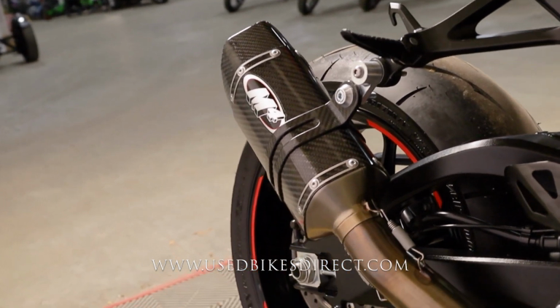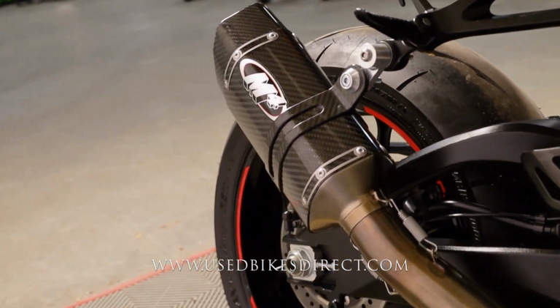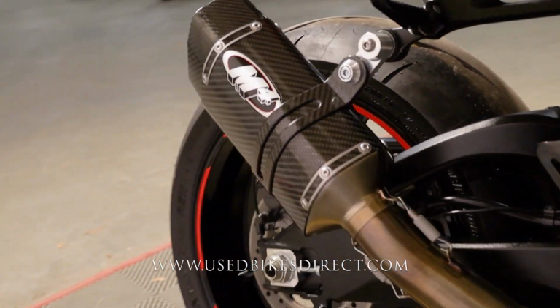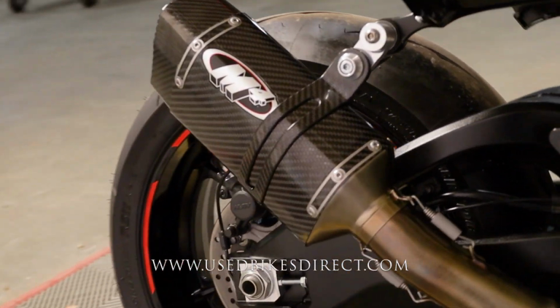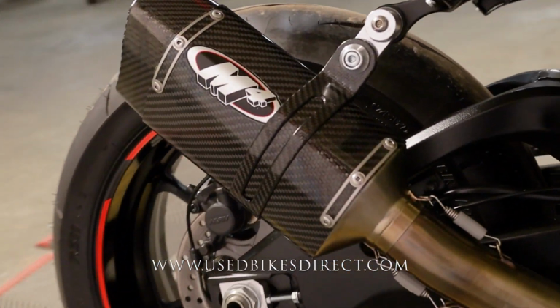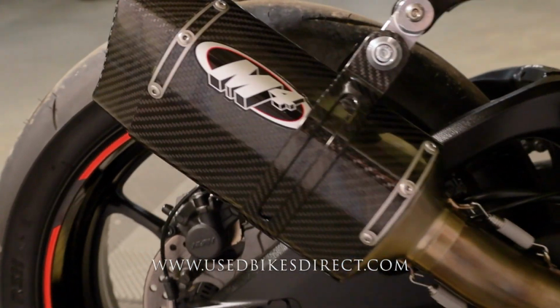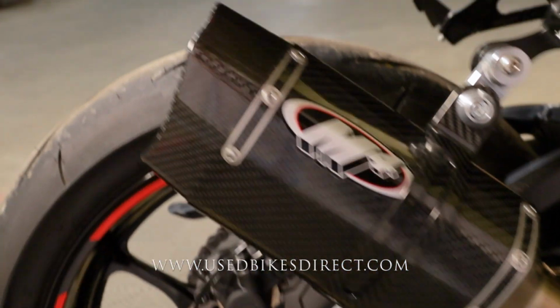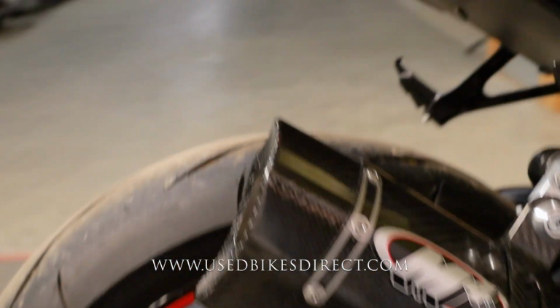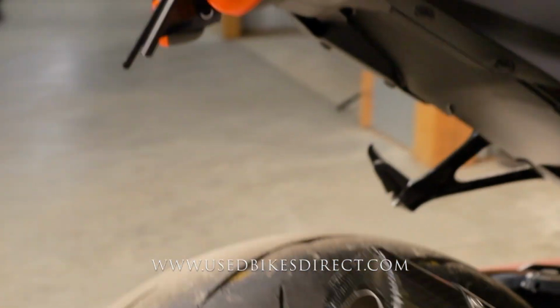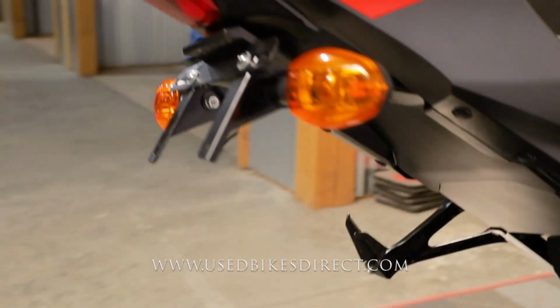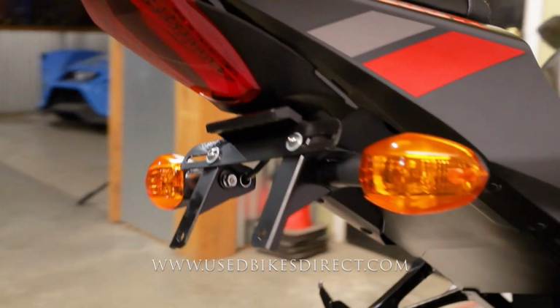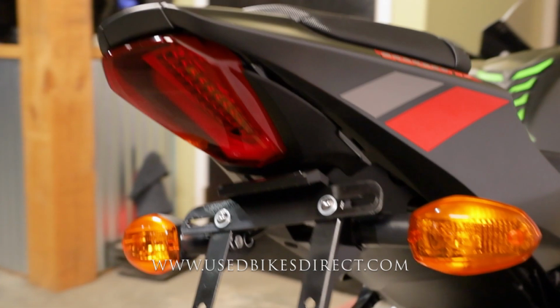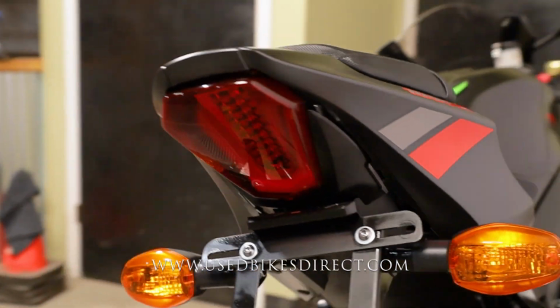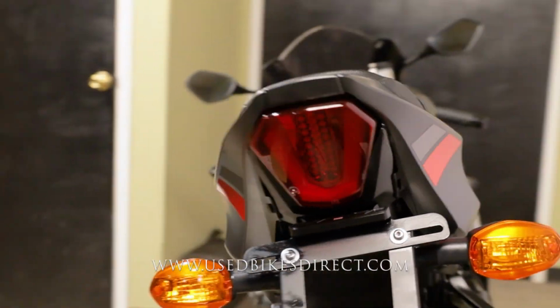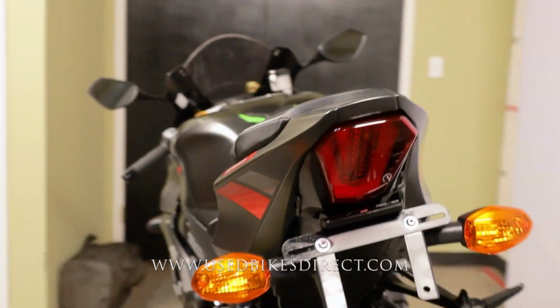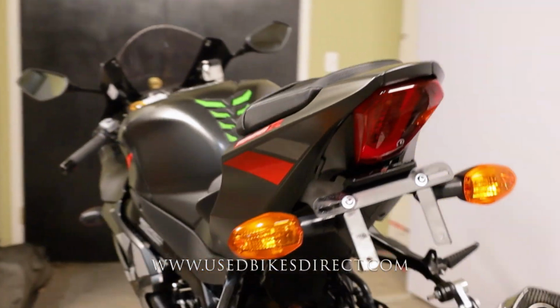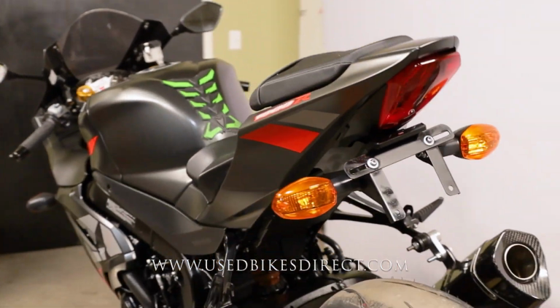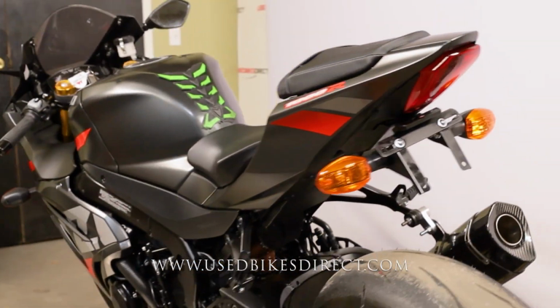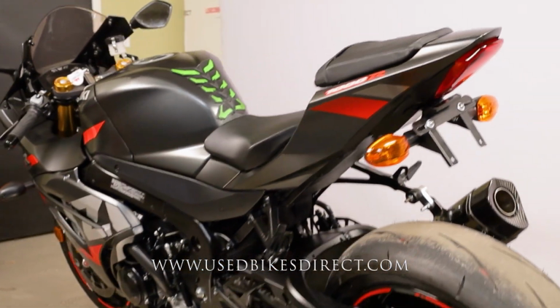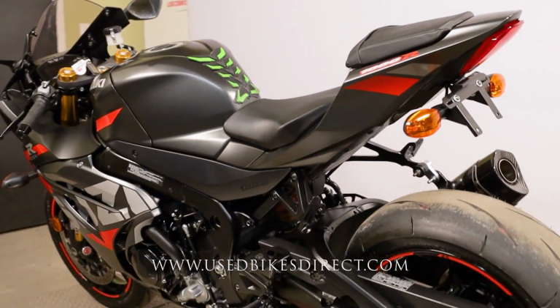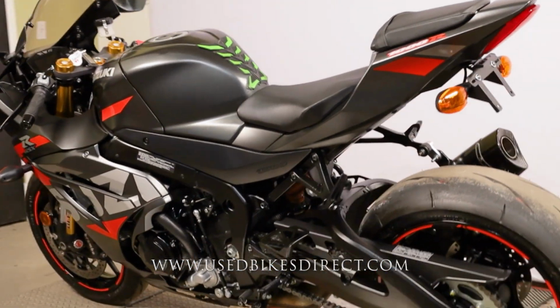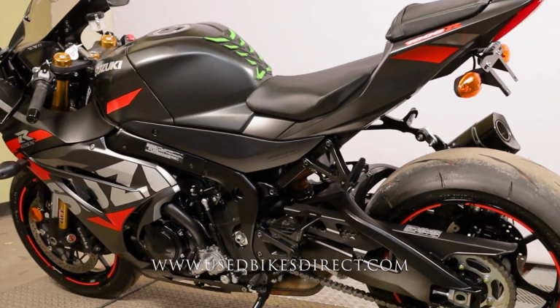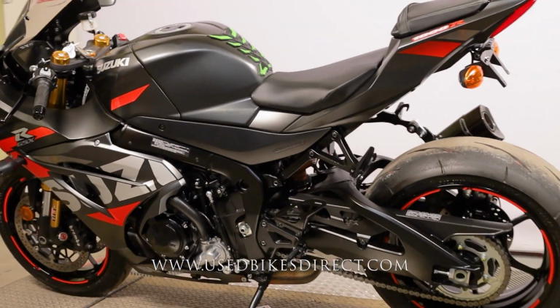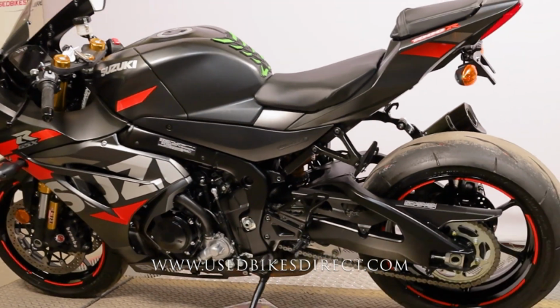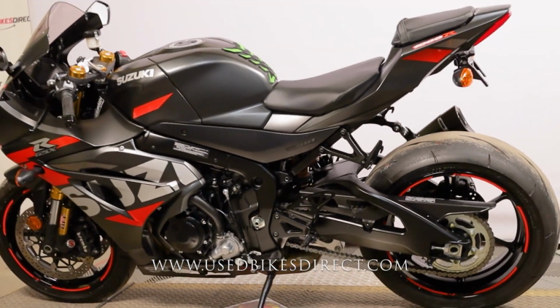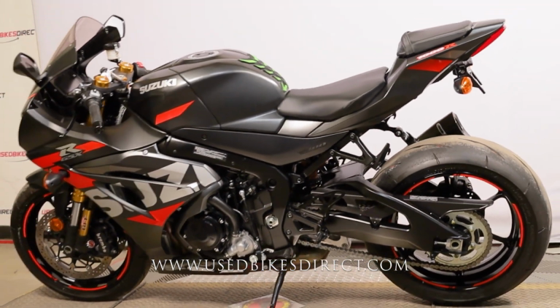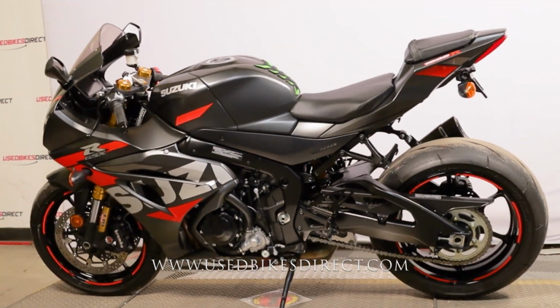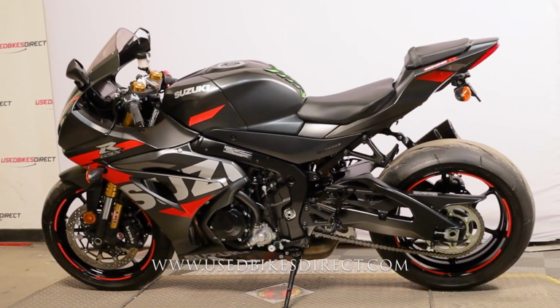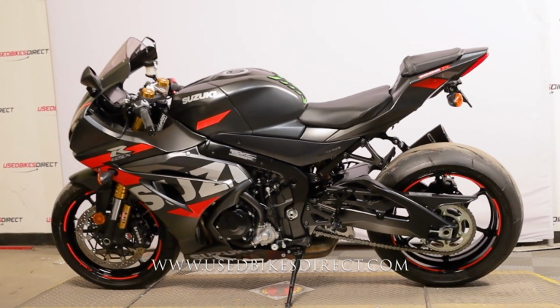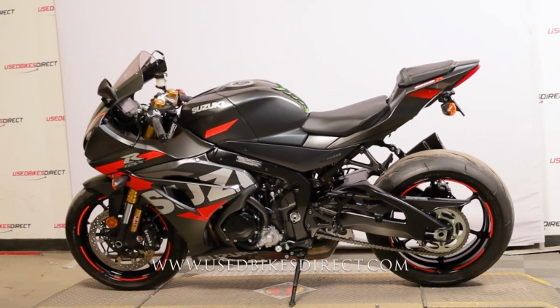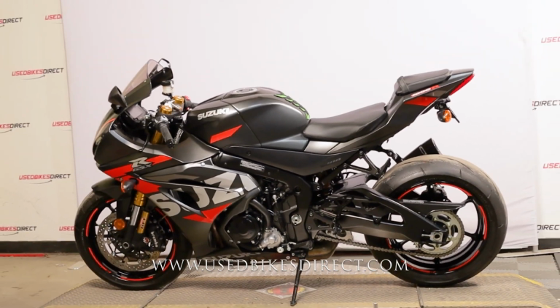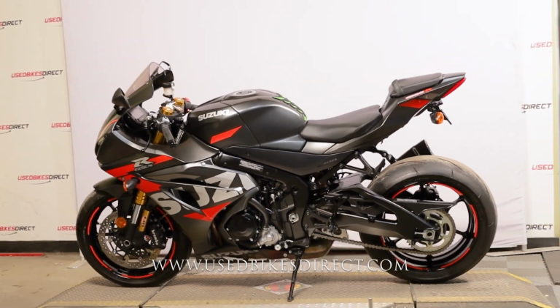And she has that beautiful tone as well. Remember, guys, find us on the web at usedbikedirect.com, or you can give us a call with any questions whatsoever at 866-576-2453.